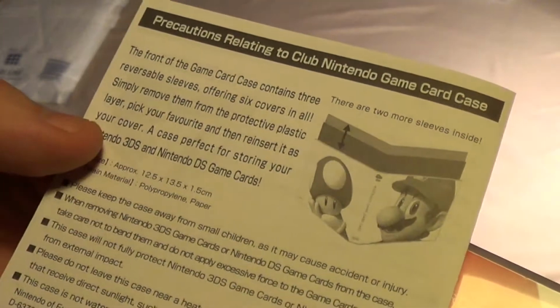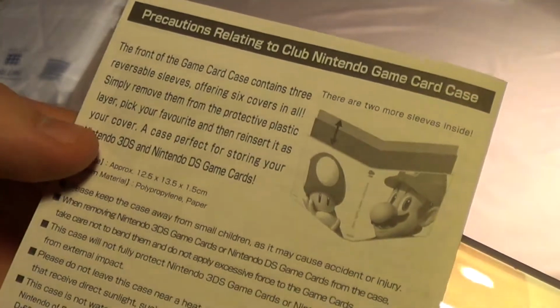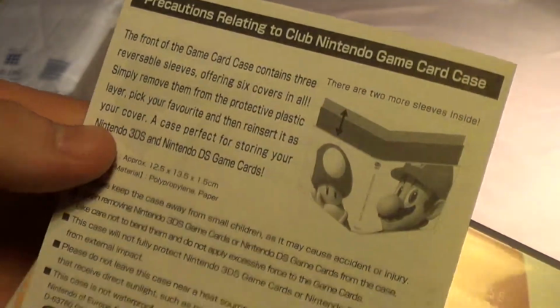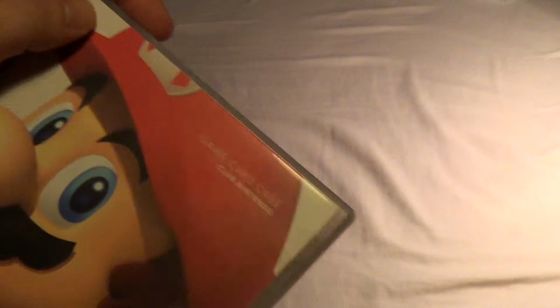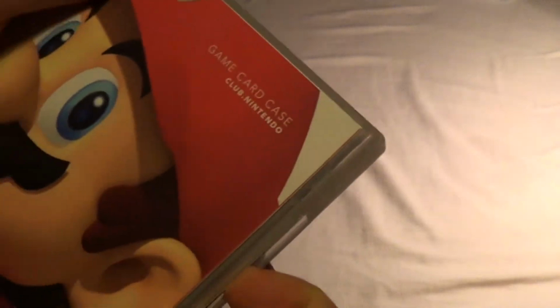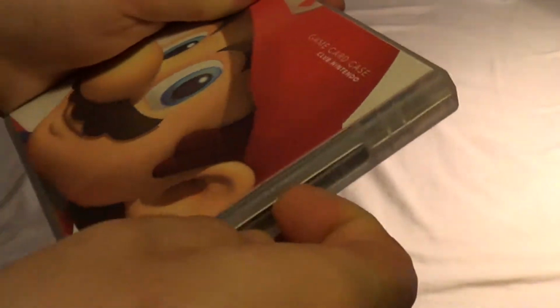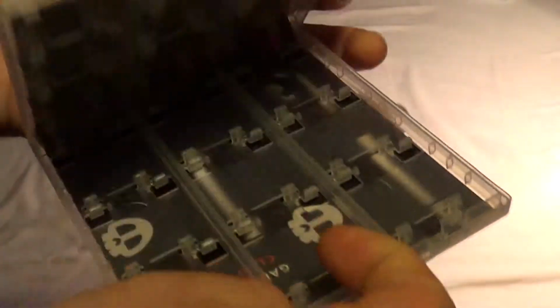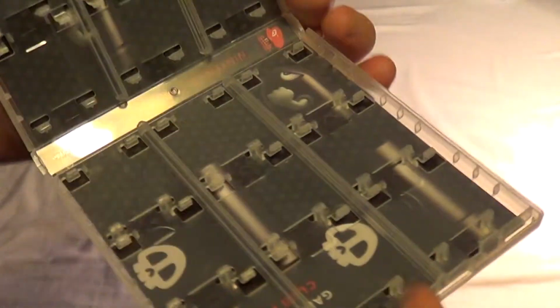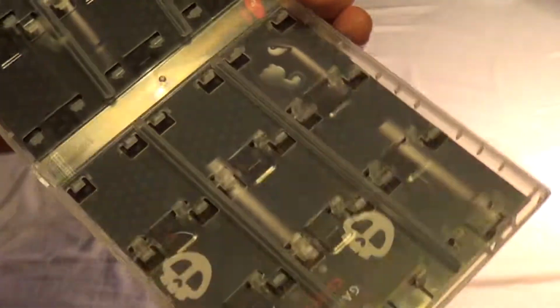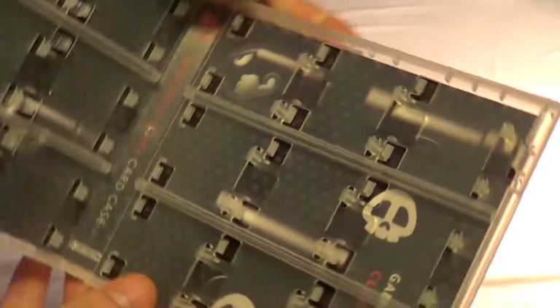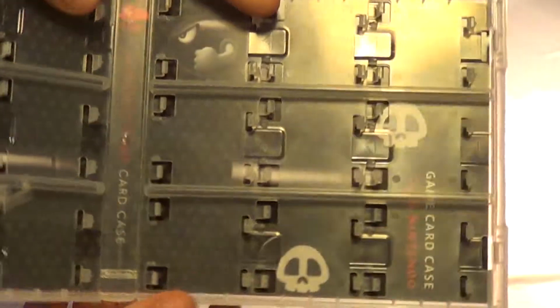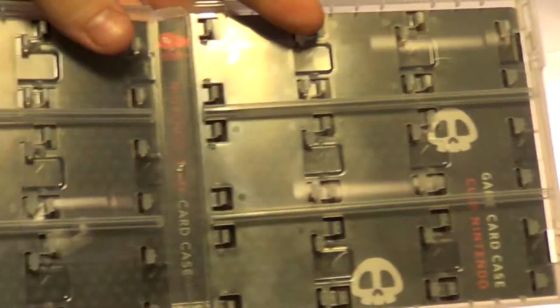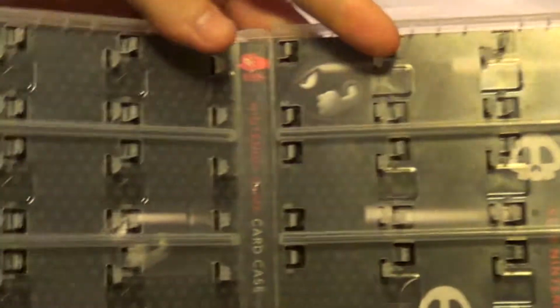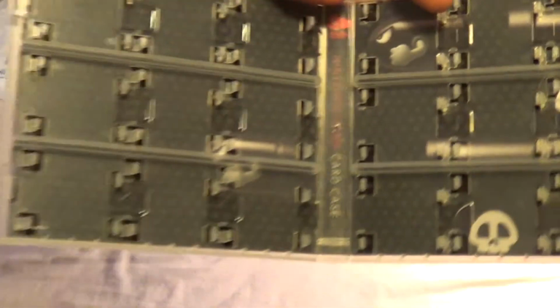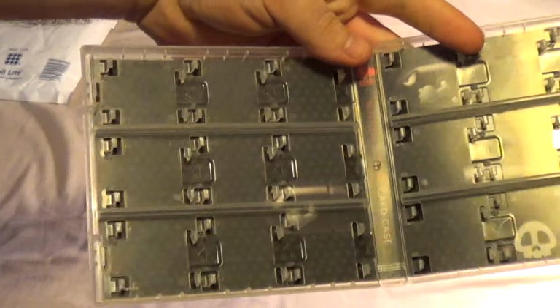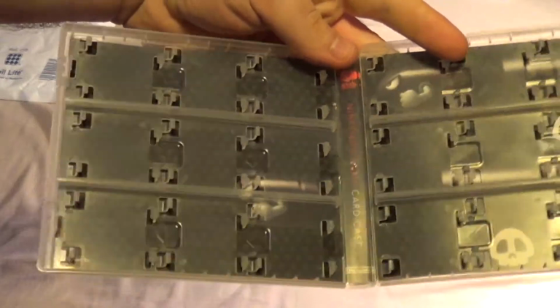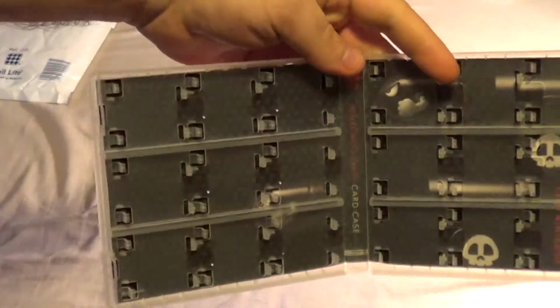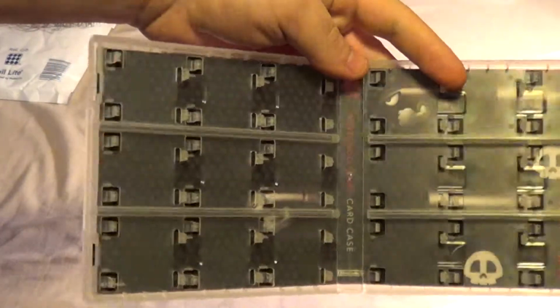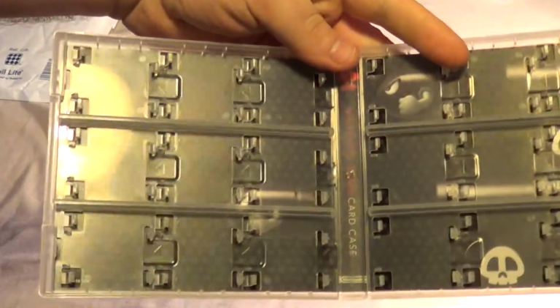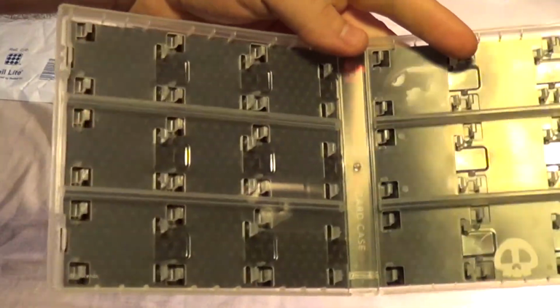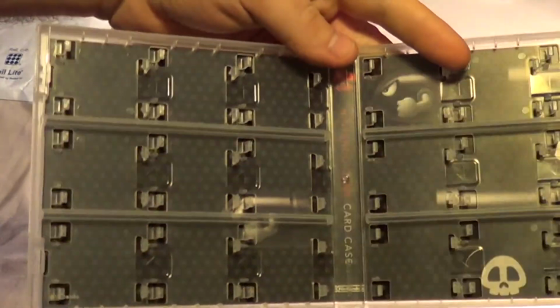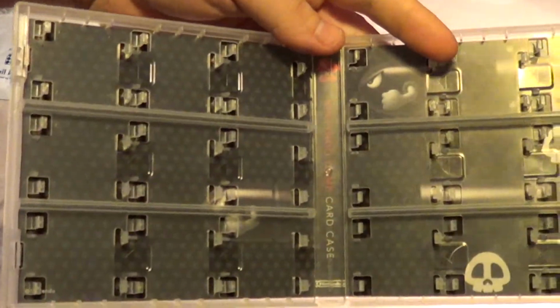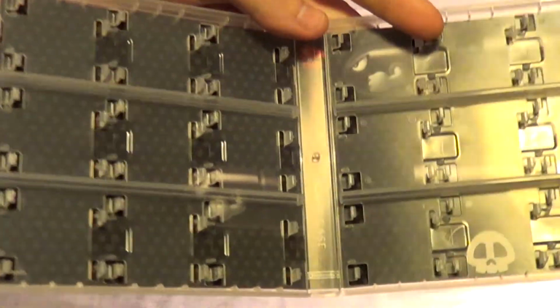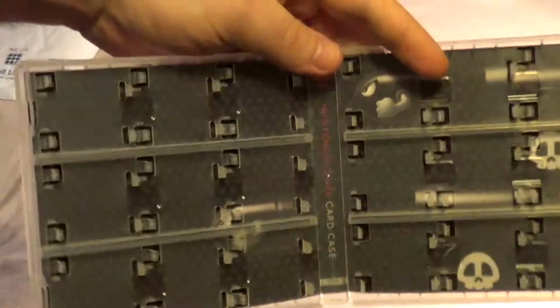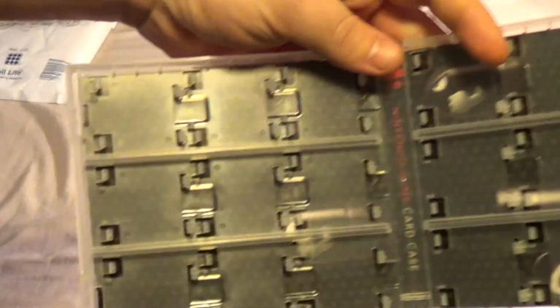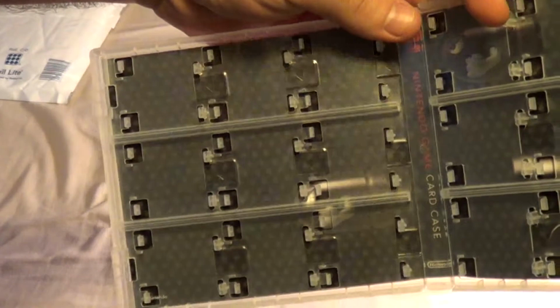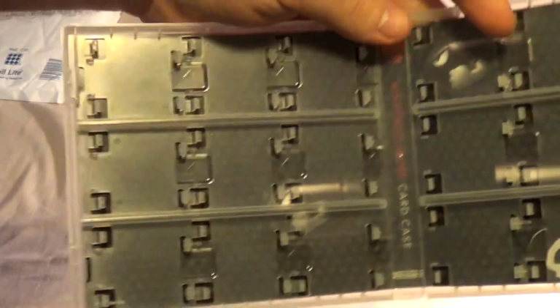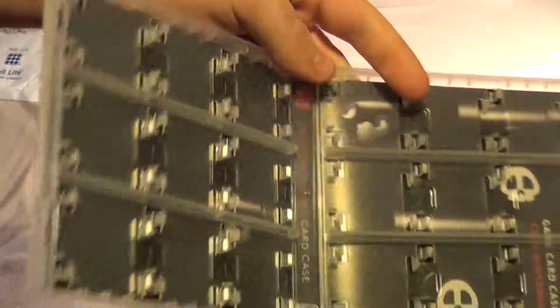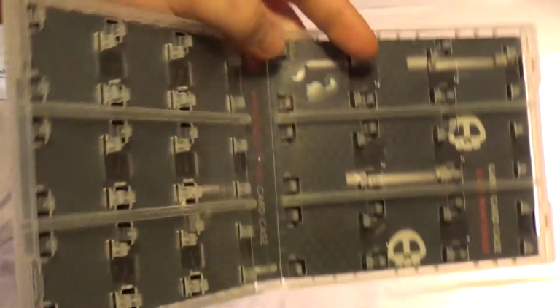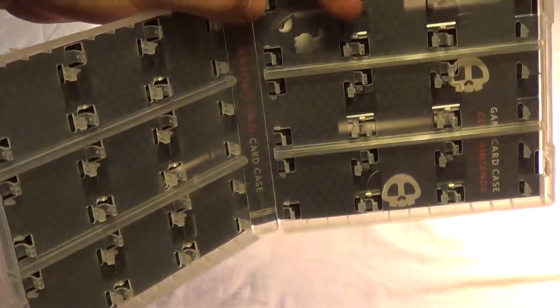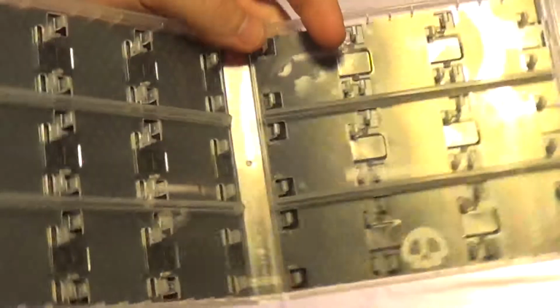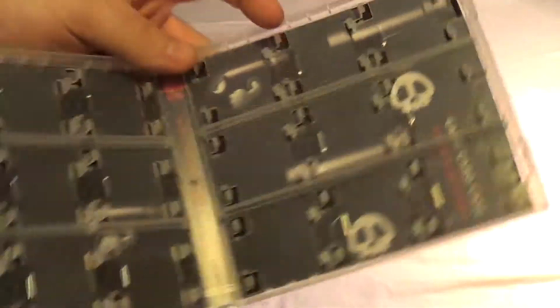That's nice, isn't it? Lovely. Lovely gift. Look at all them — look at them holes. Splendid, eh? Nice bullet bill thing there.